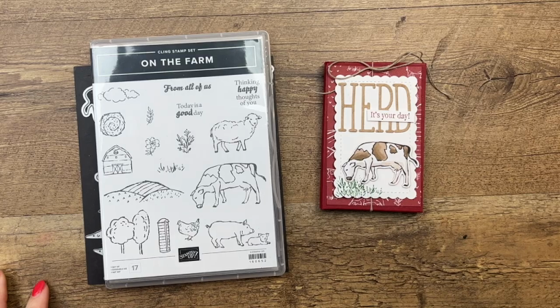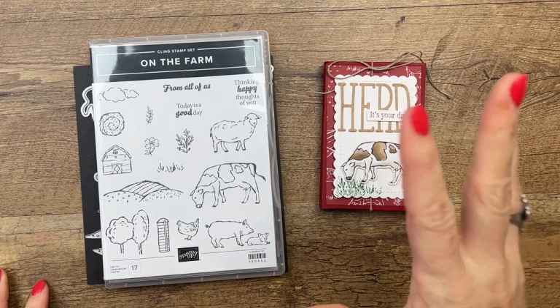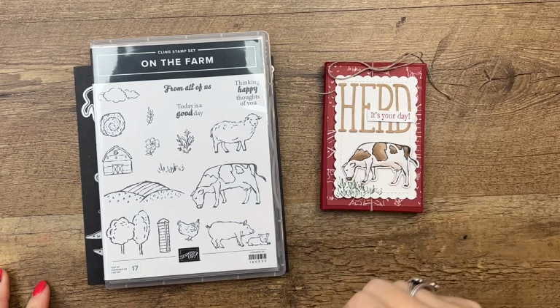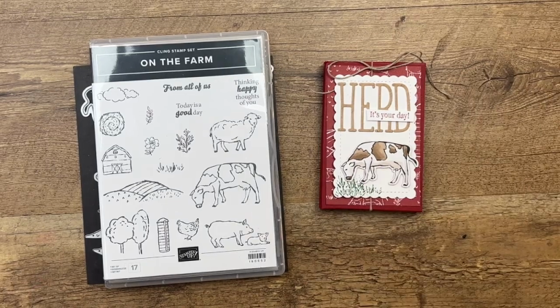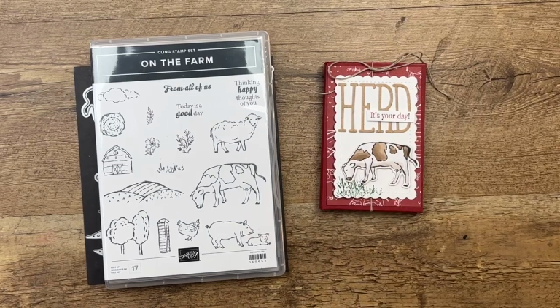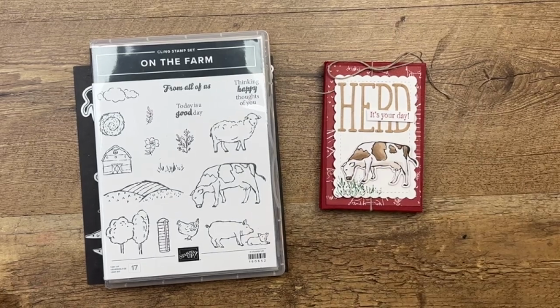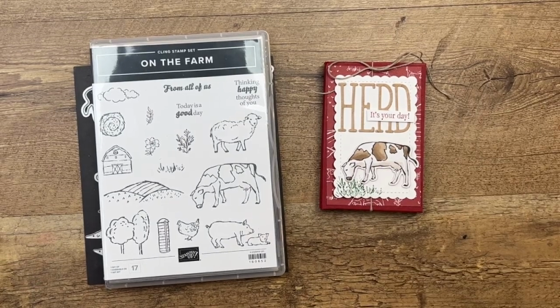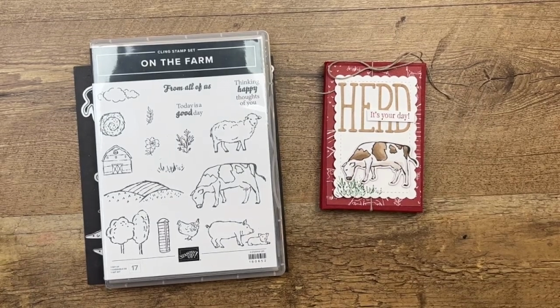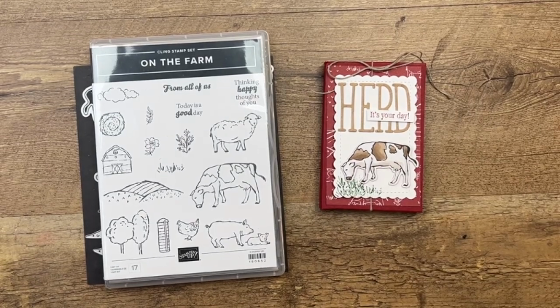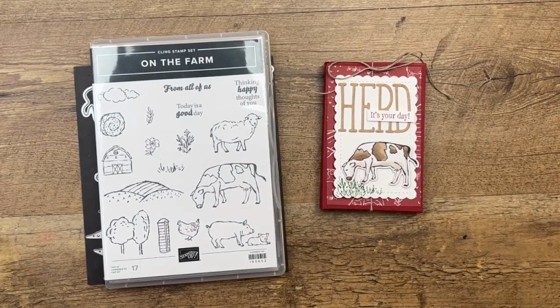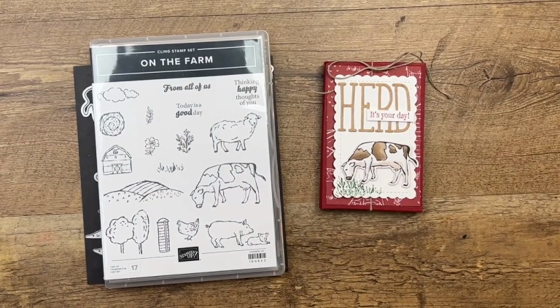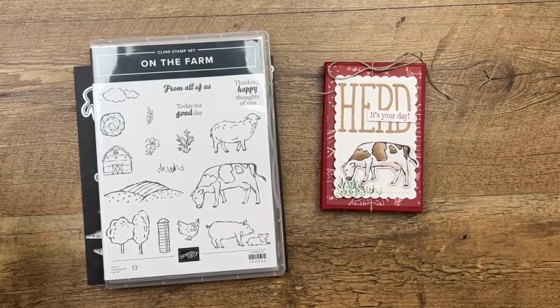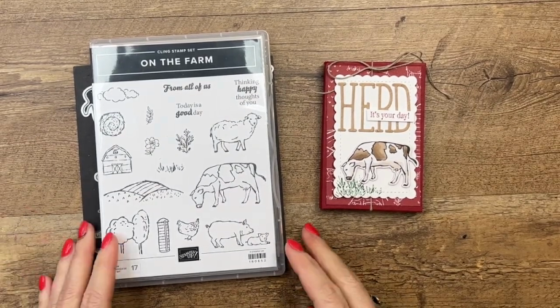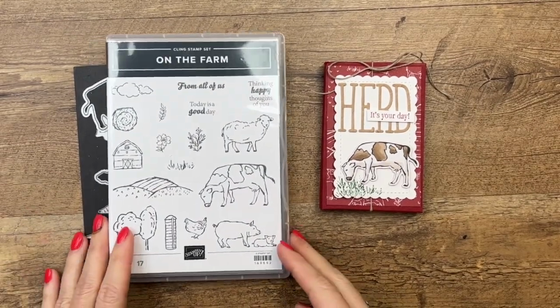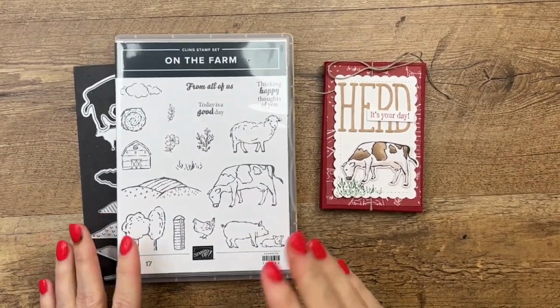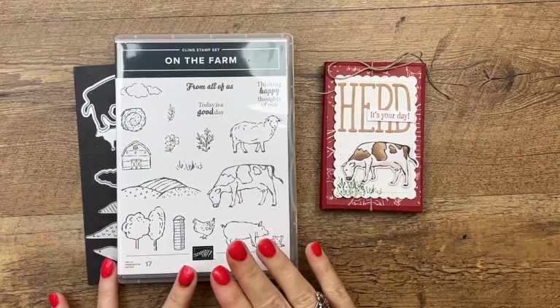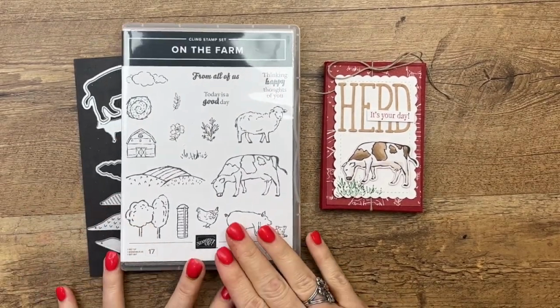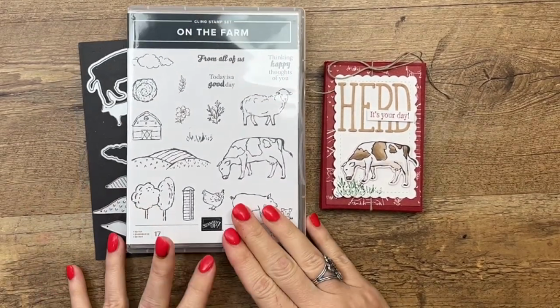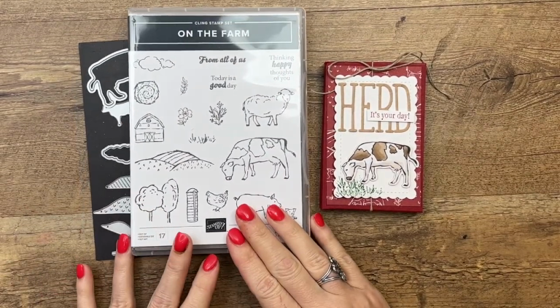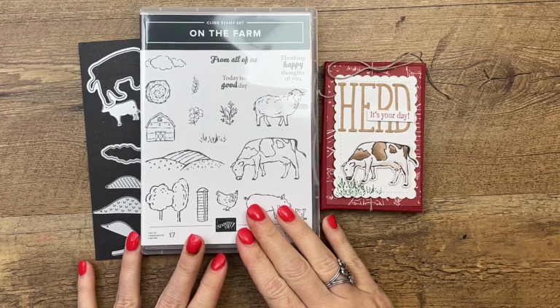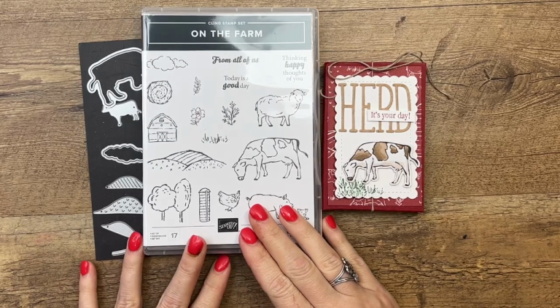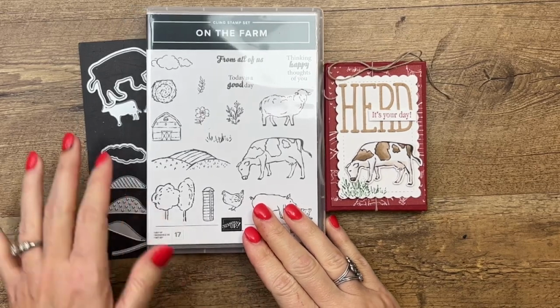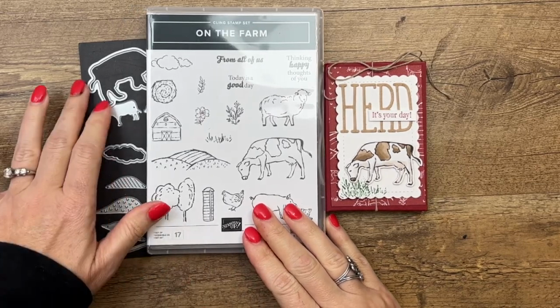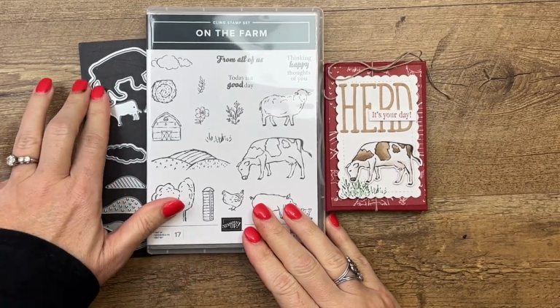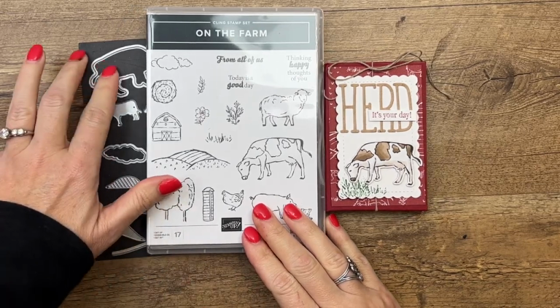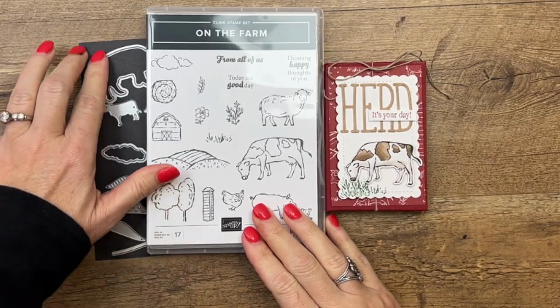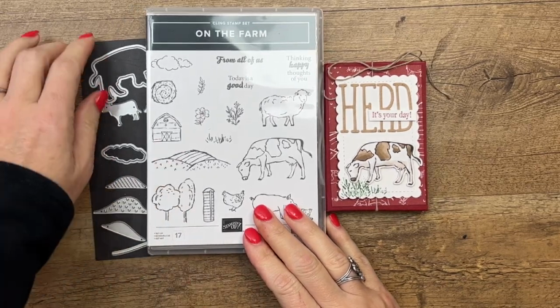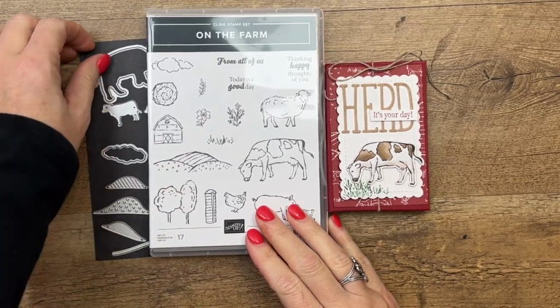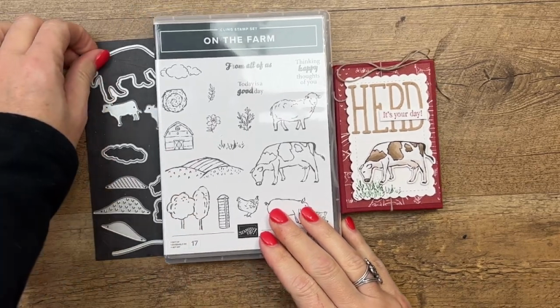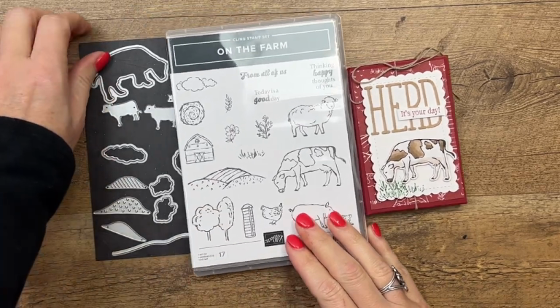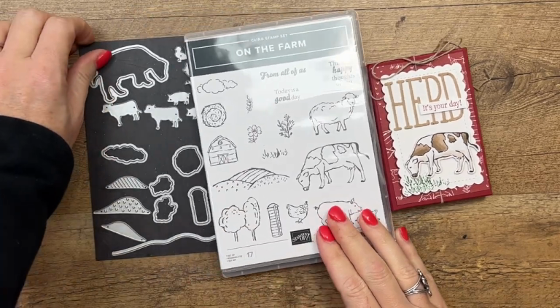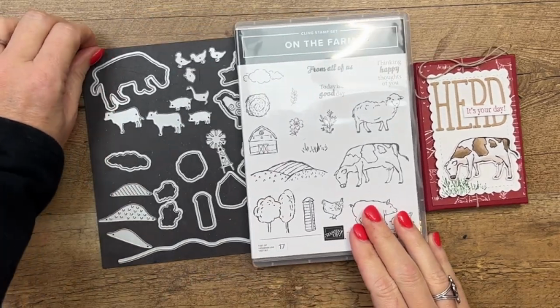Hey everybody, Erica Sirwin here from Pink Buckaroo Designs. This week I am featuring the On the Farm bundle. It is from the 2023 Stampin' Up! mini catalog.